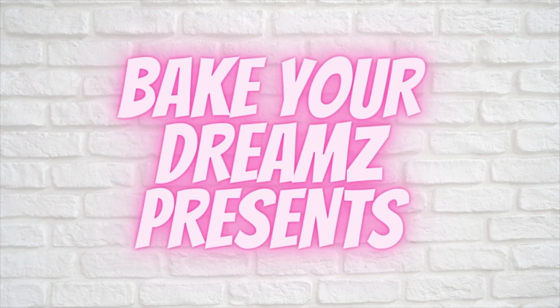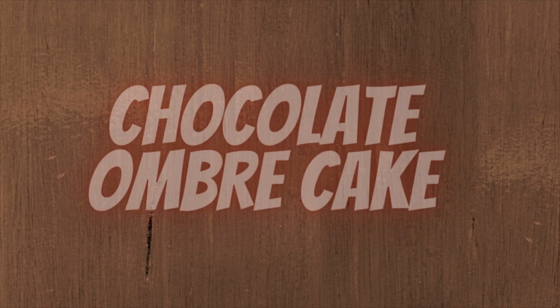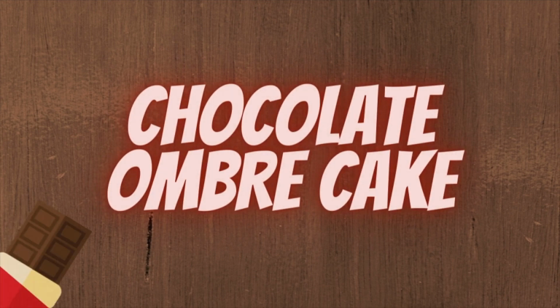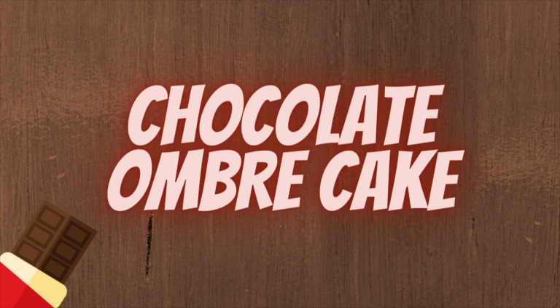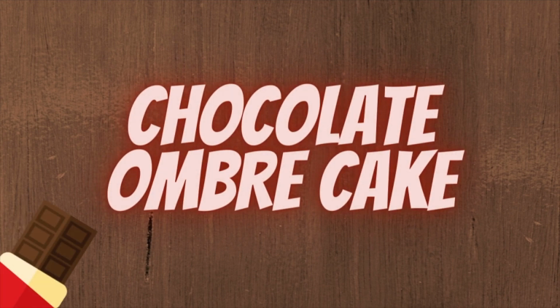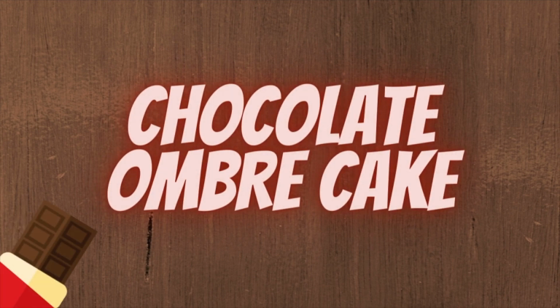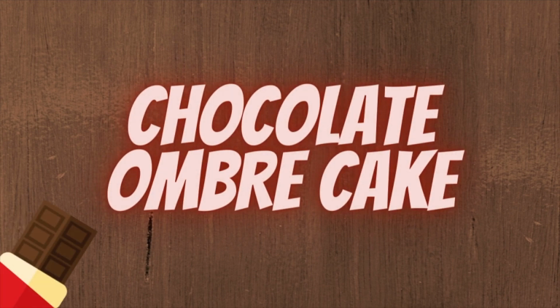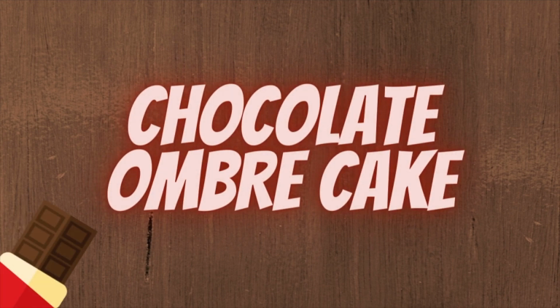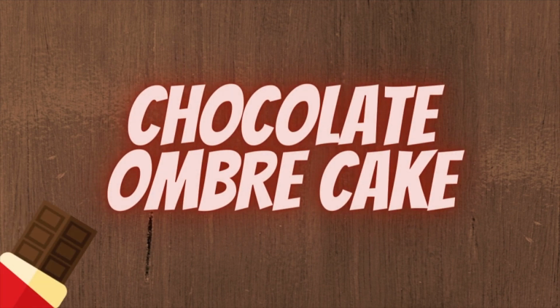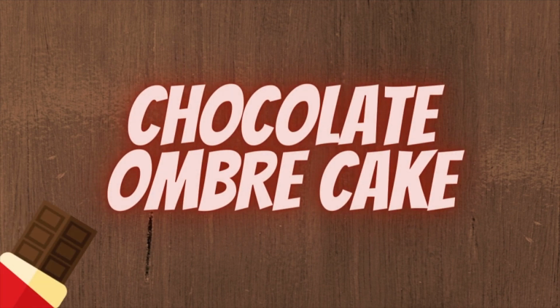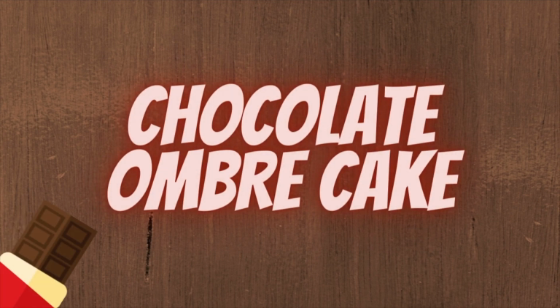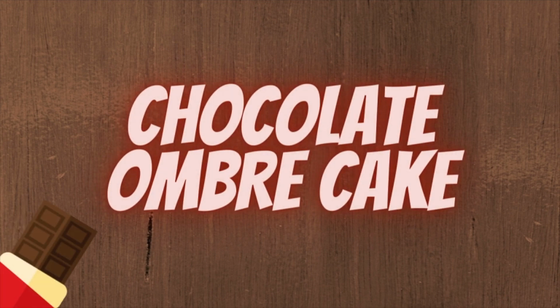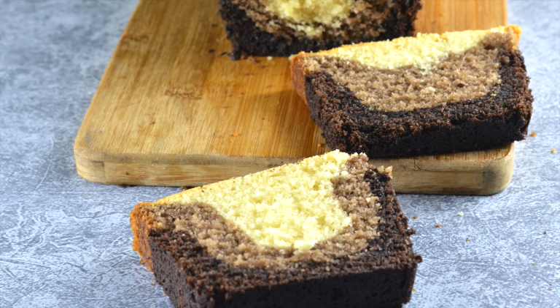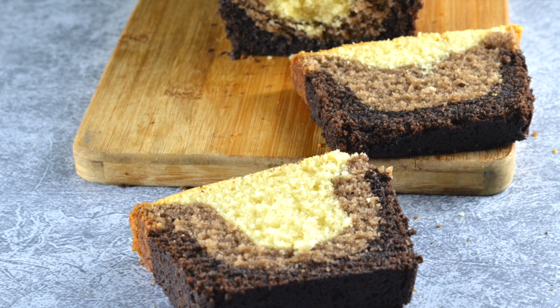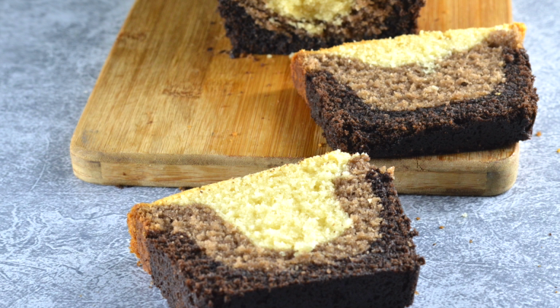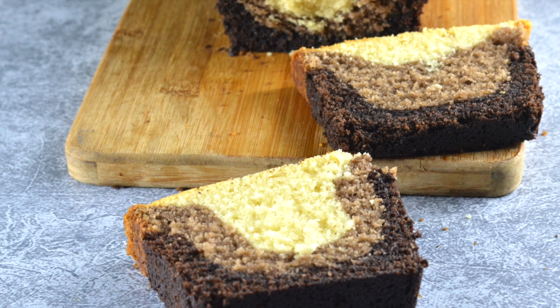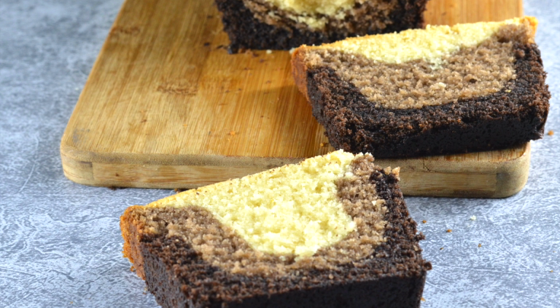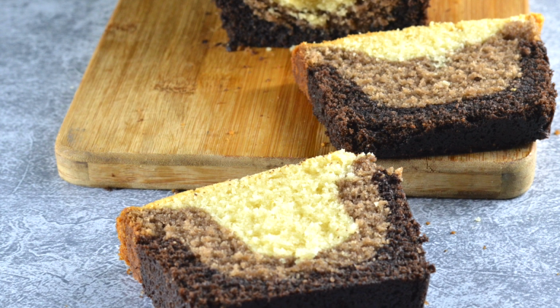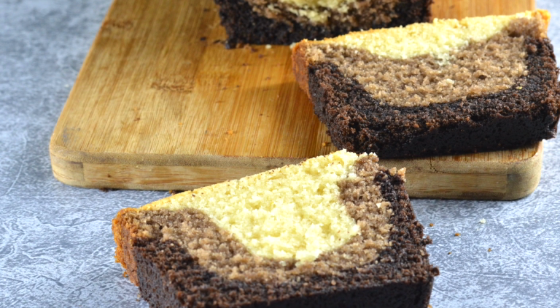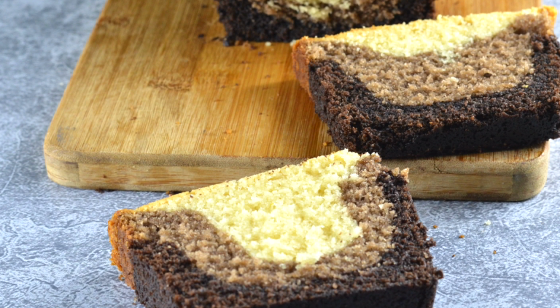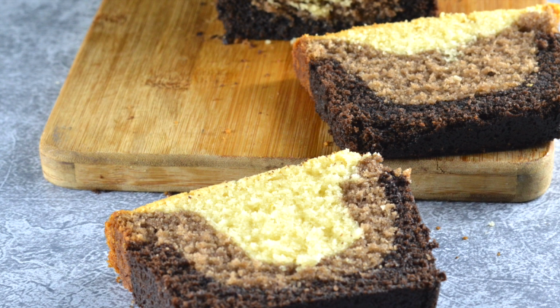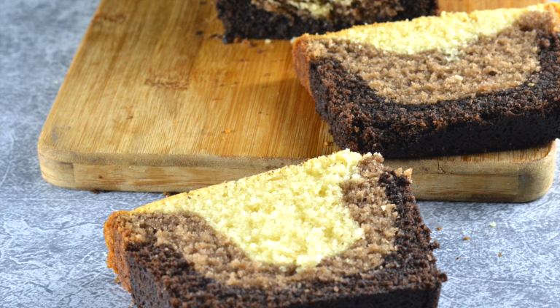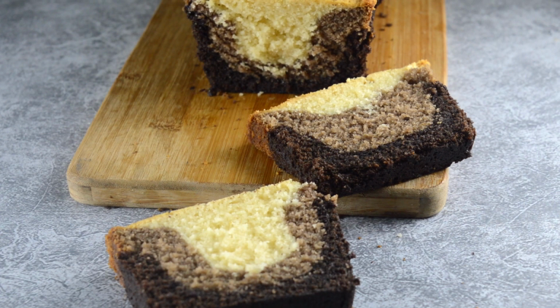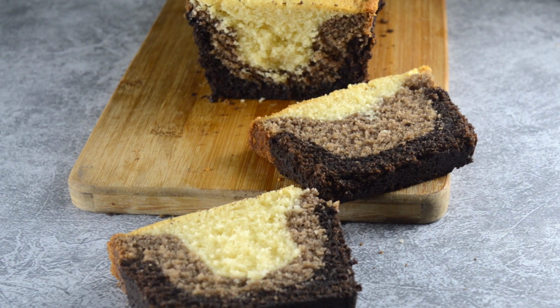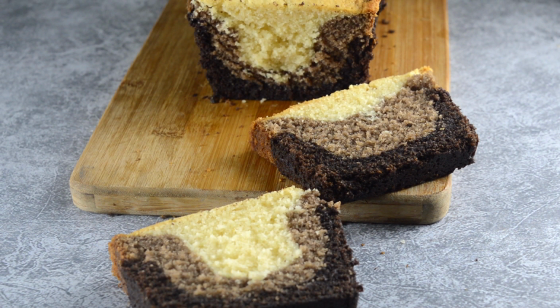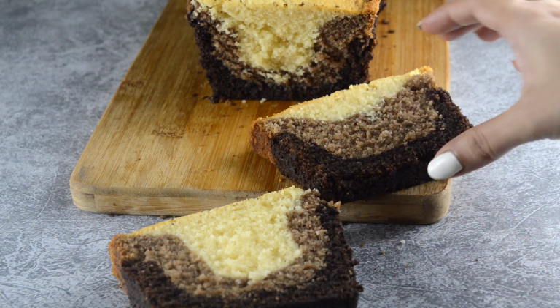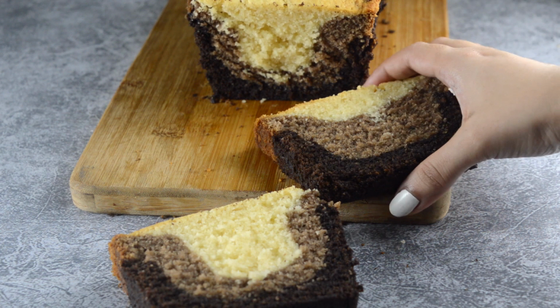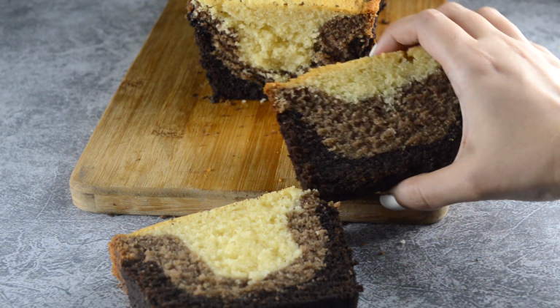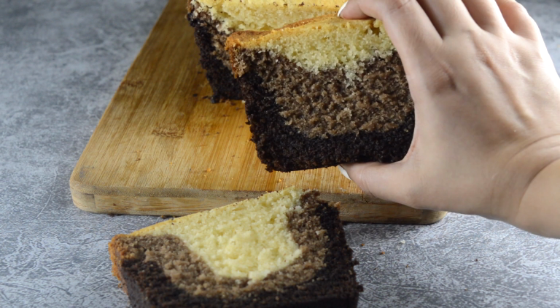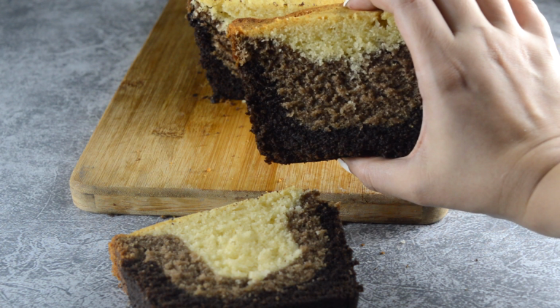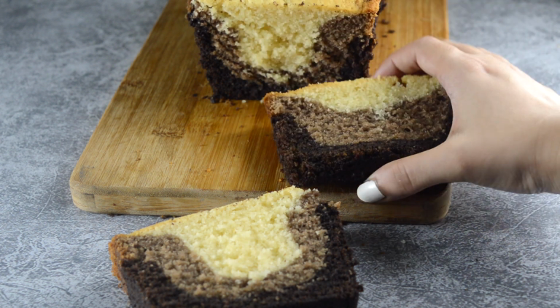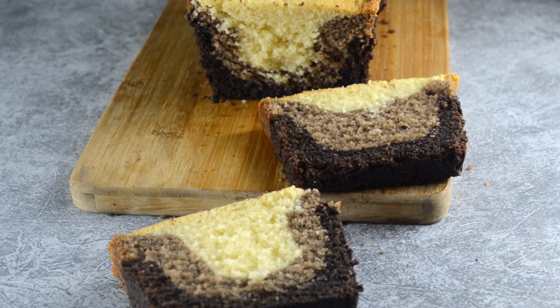Hi guys, welcome back to my channel Bake Your Dreams. Today we are going to make a chocolate ombre cake. It's too easy to make but it seems tough, so please watch till the end.